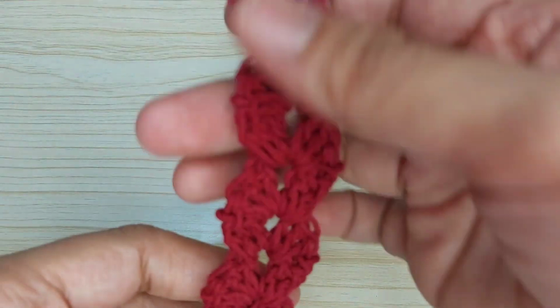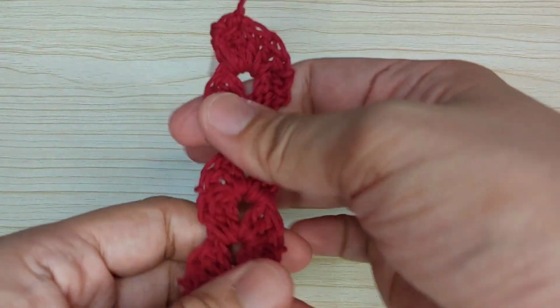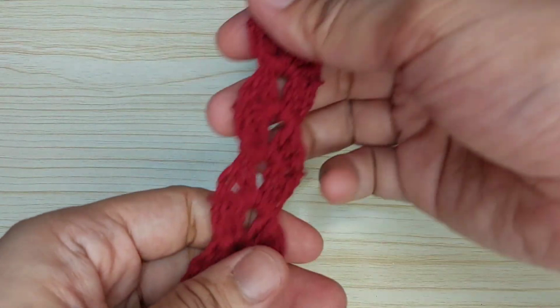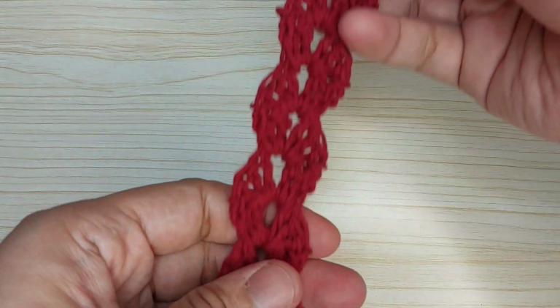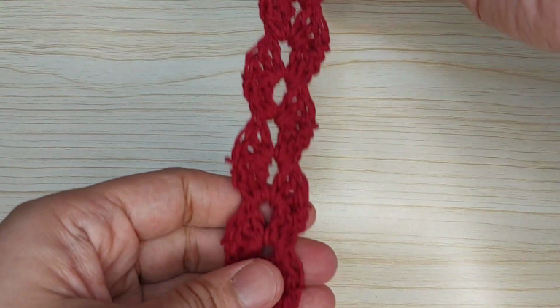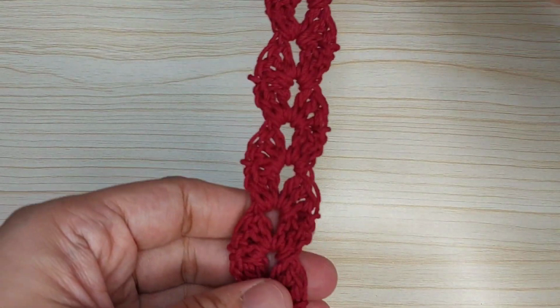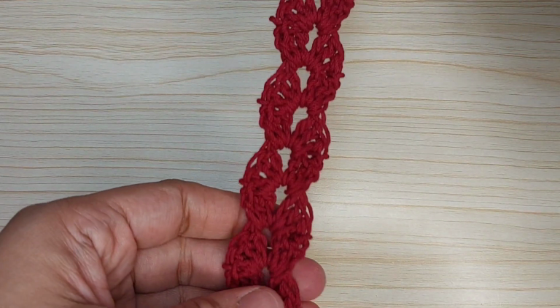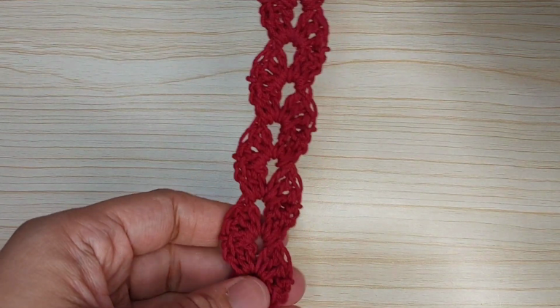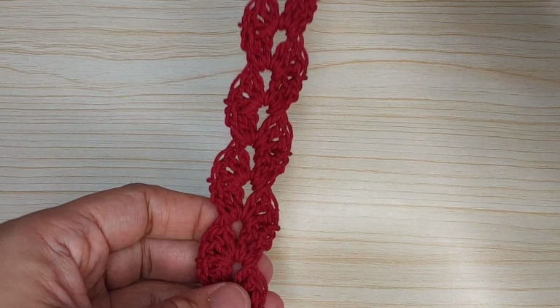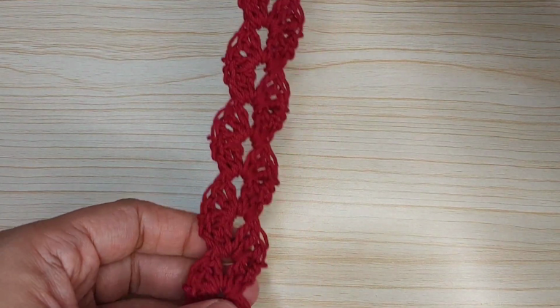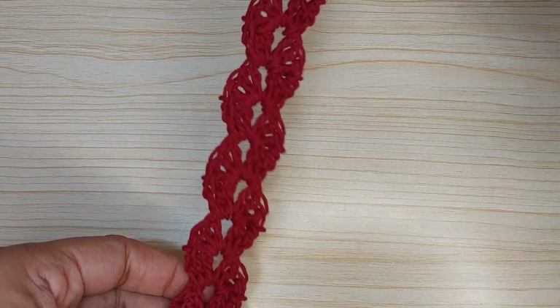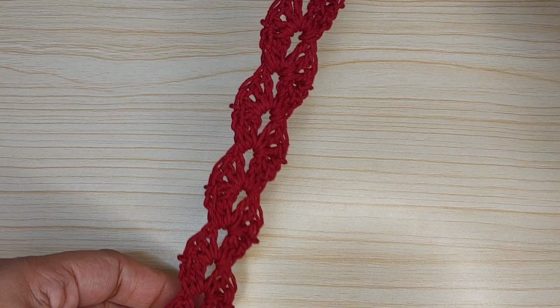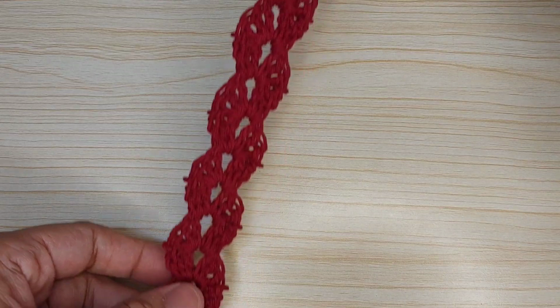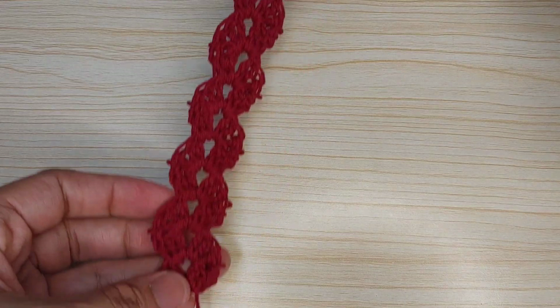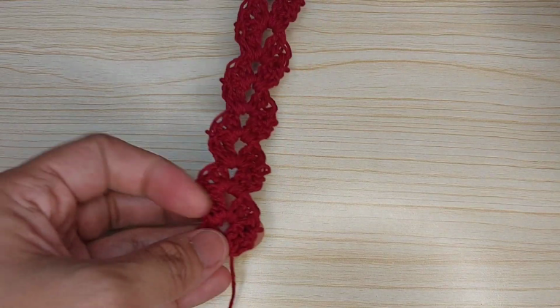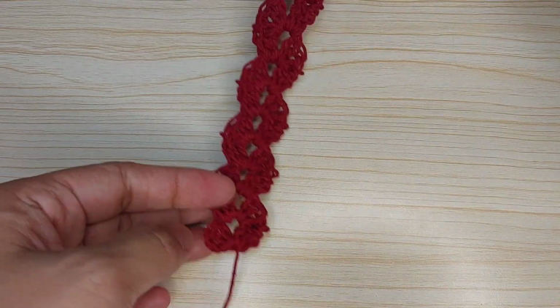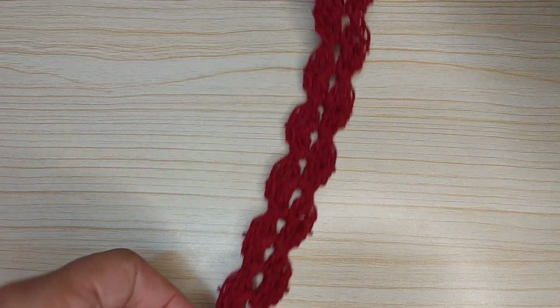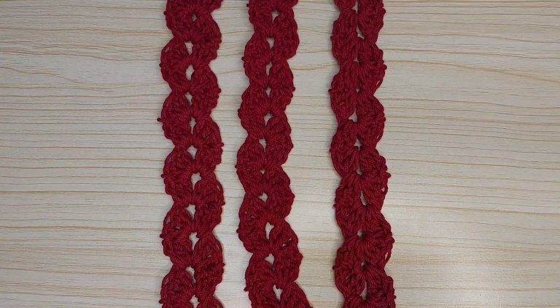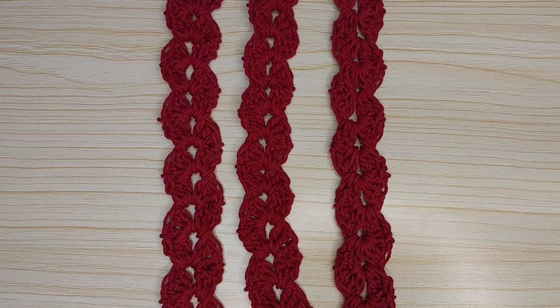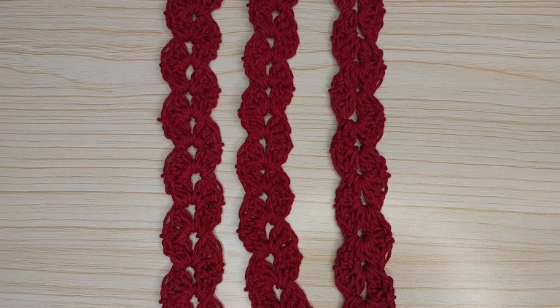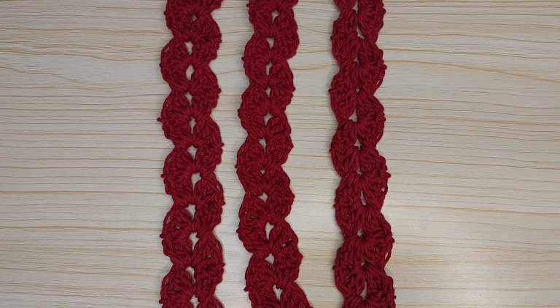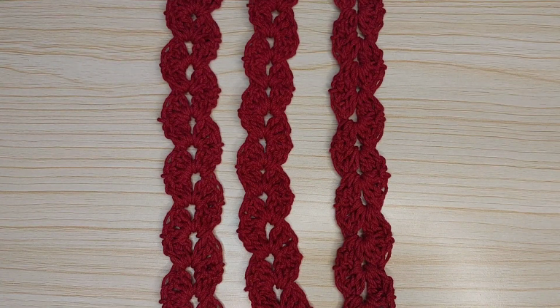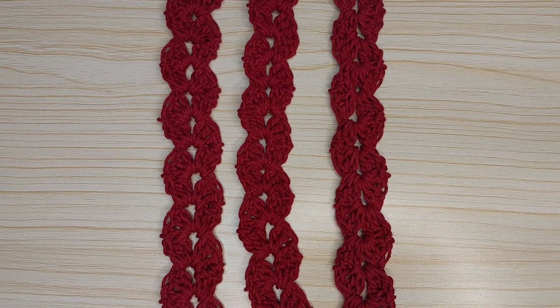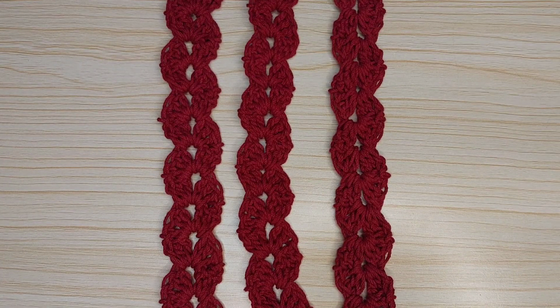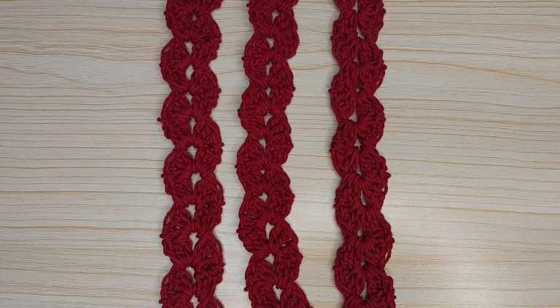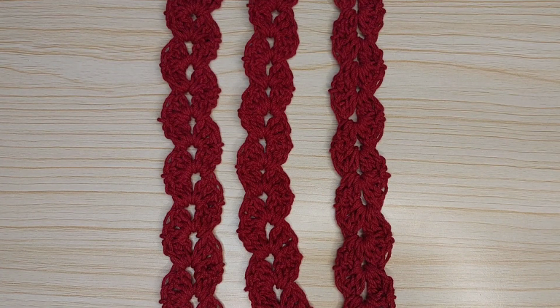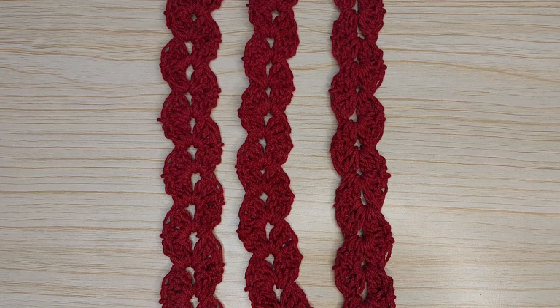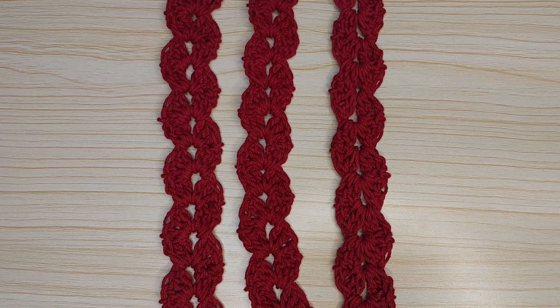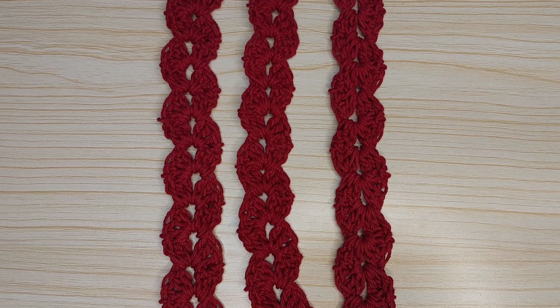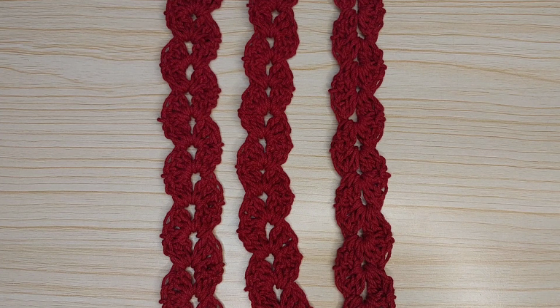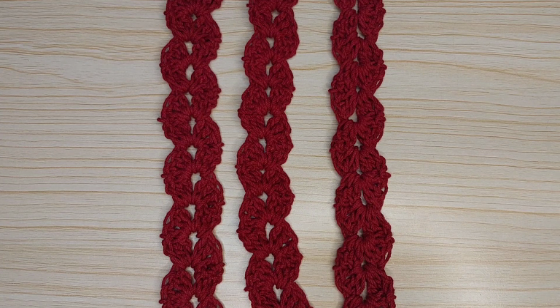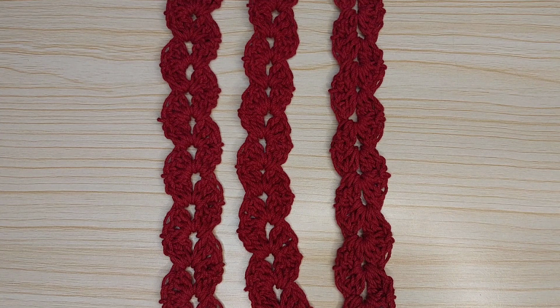So this is our simple crochet bag strap. Thank you for watching, please like and subscribe to my channel, thank you.